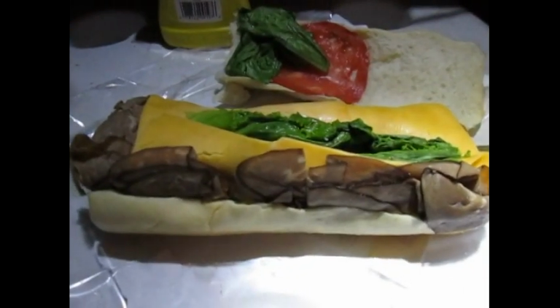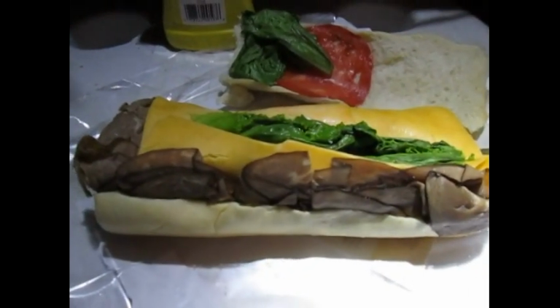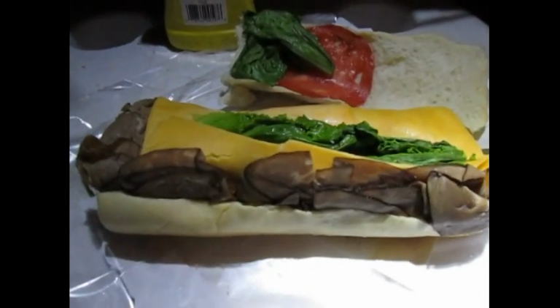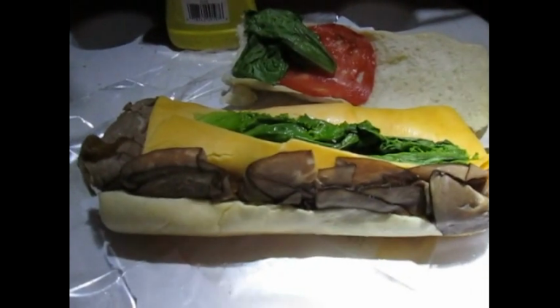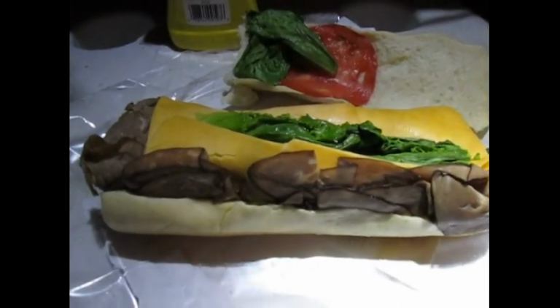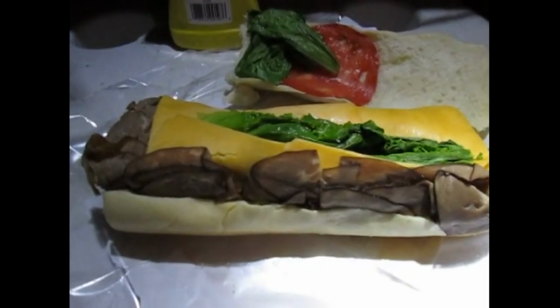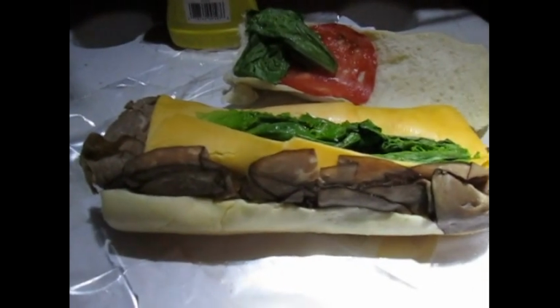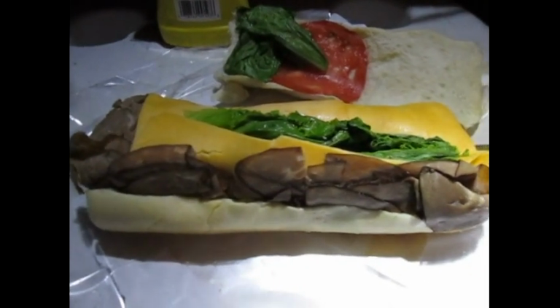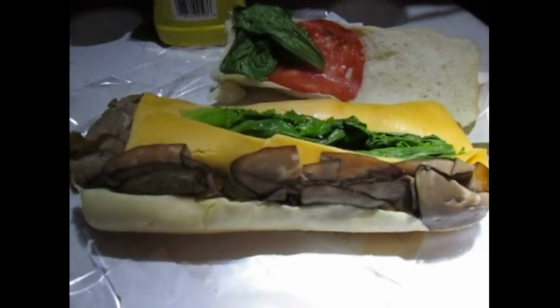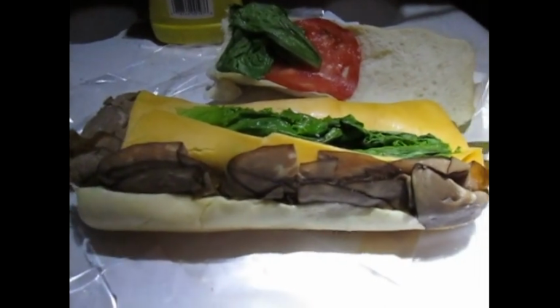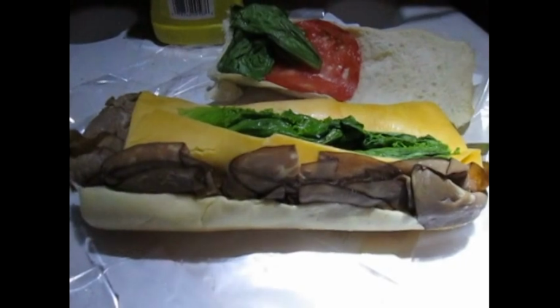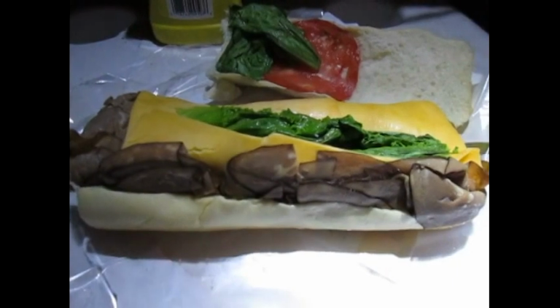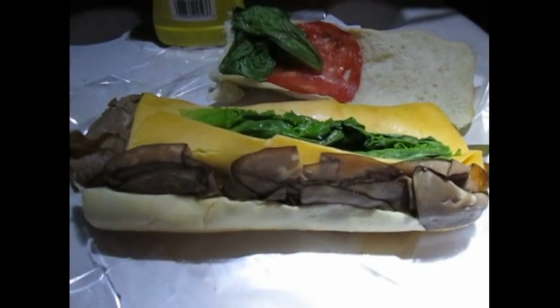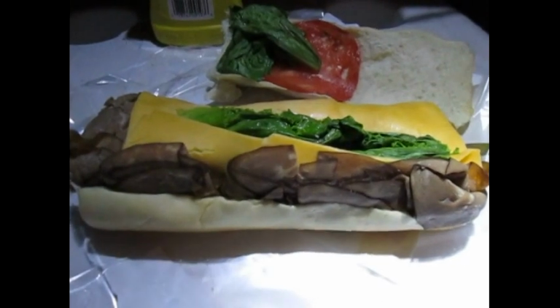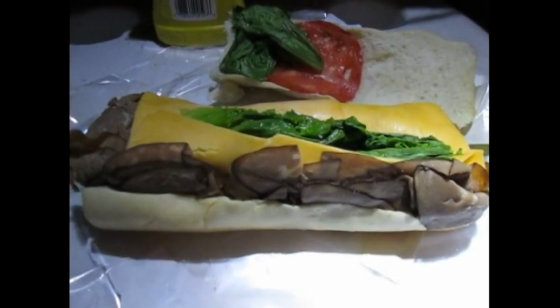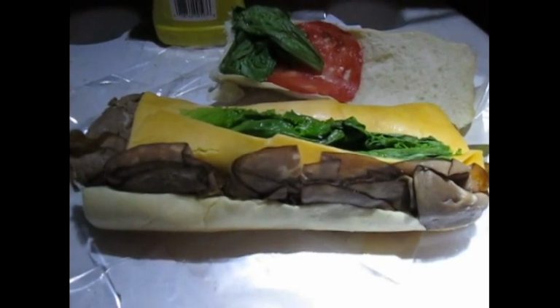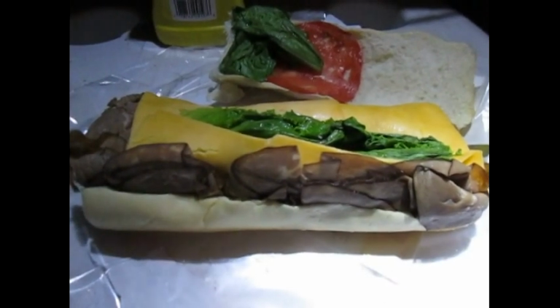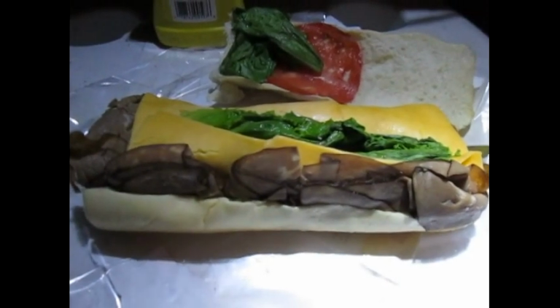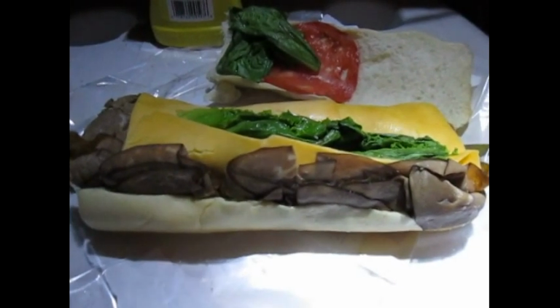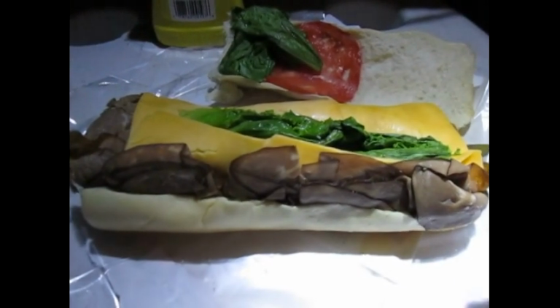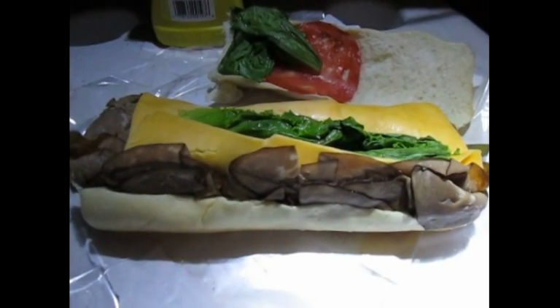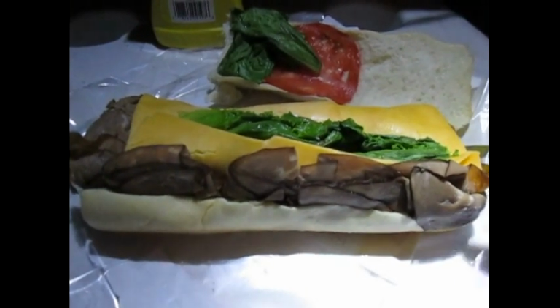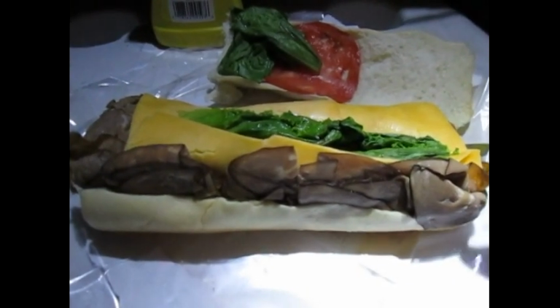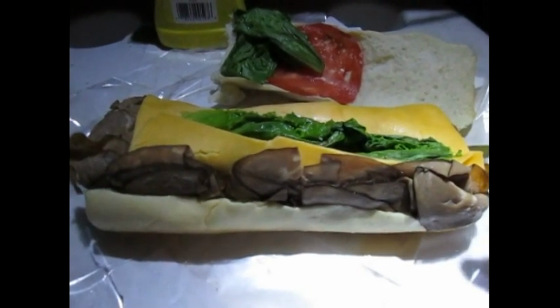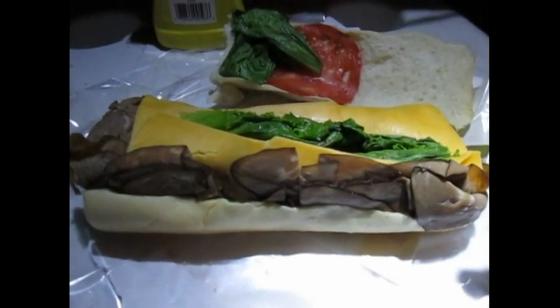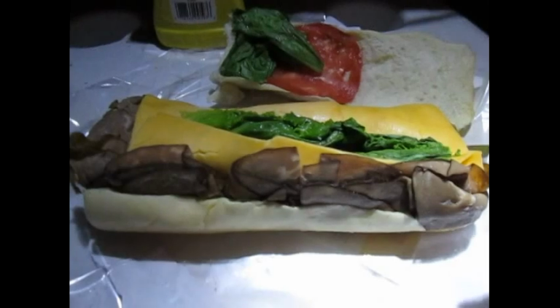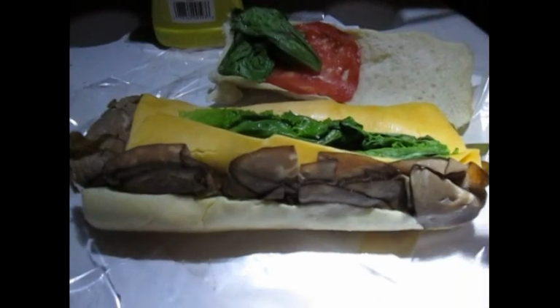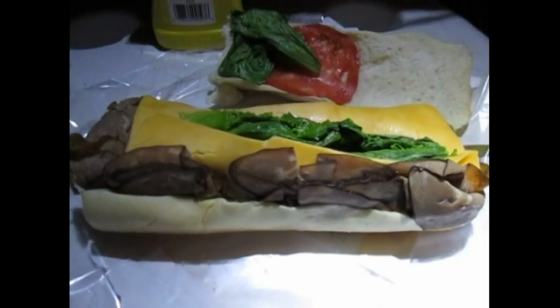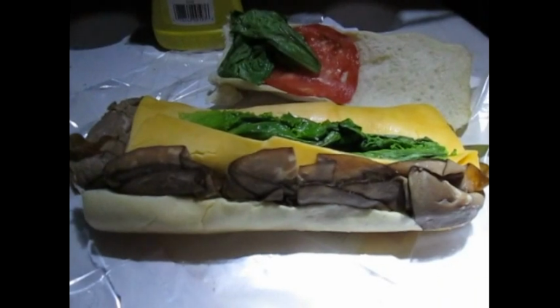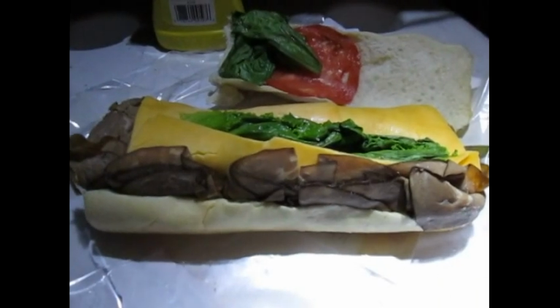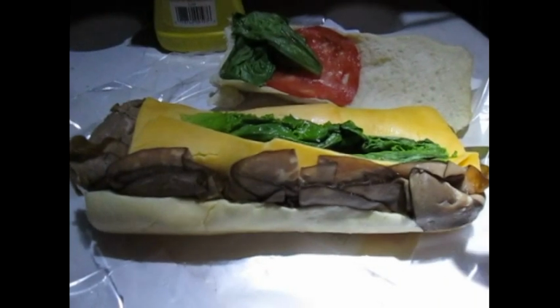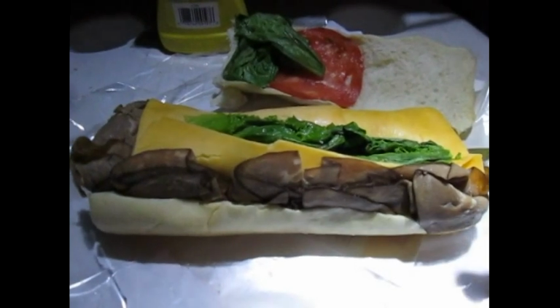Whenever you're at Walmart or any different stores like that, definitely take a look for deals and see what they've got, because especially when stuff is getting ready to expire you might be able to find a whole lot better of a deal.